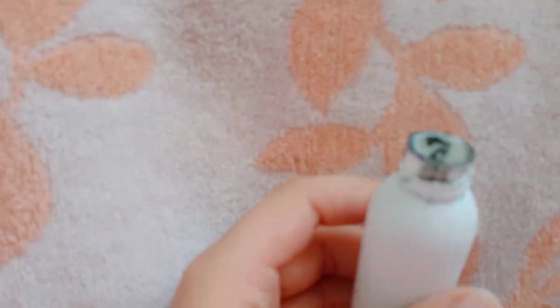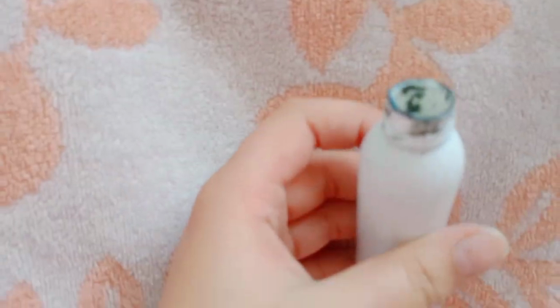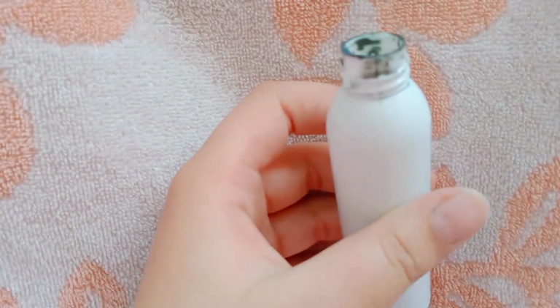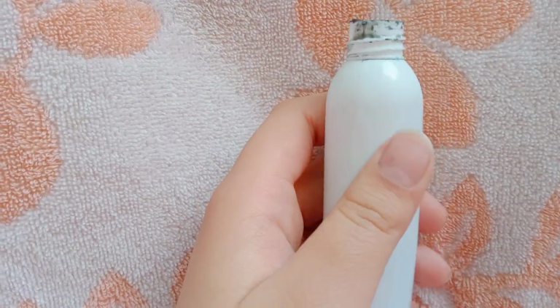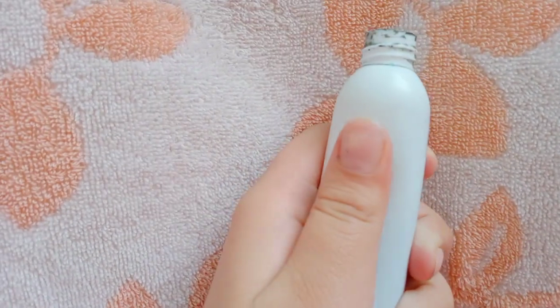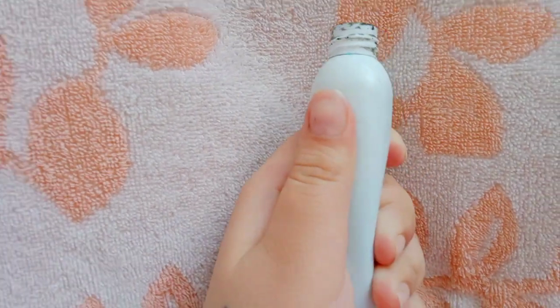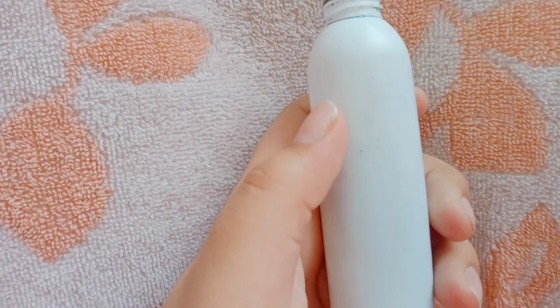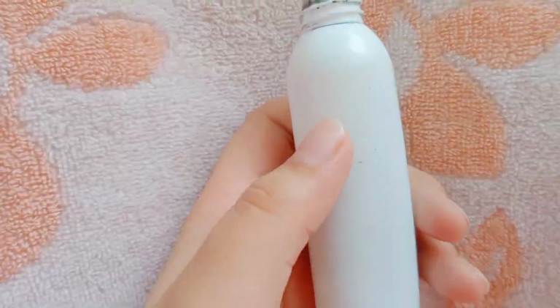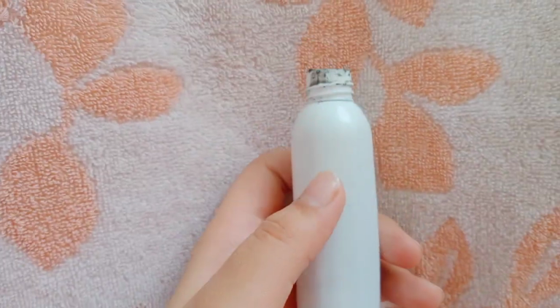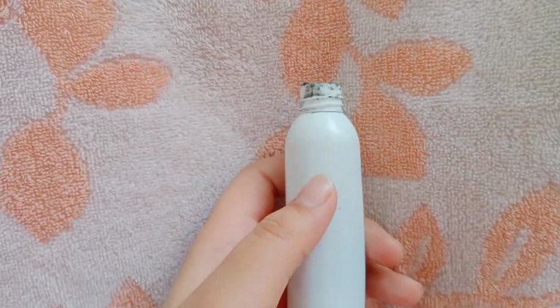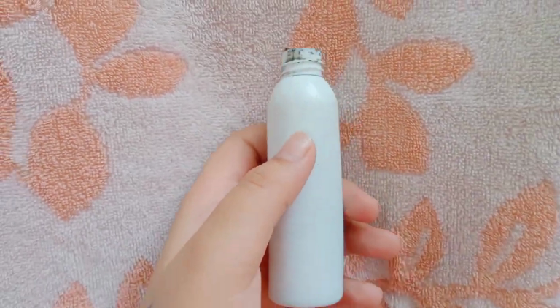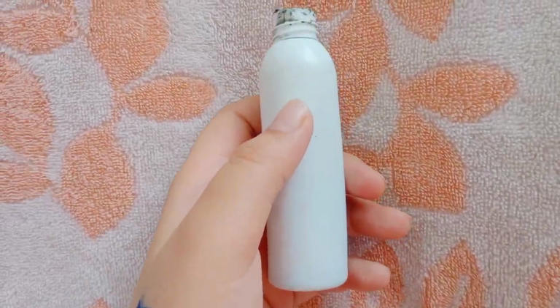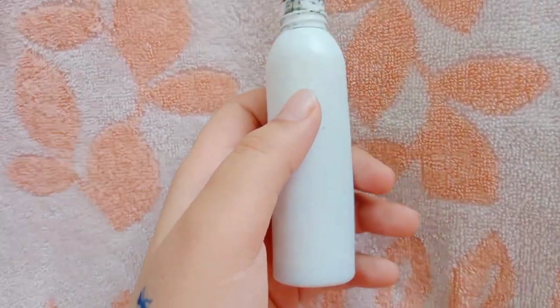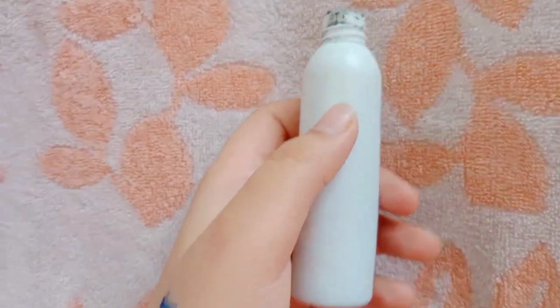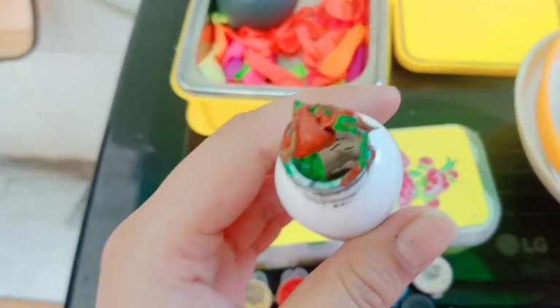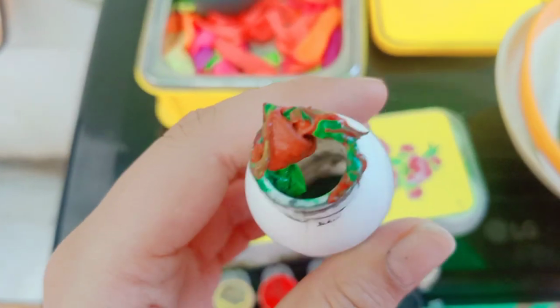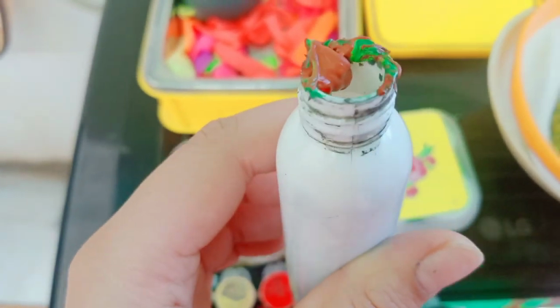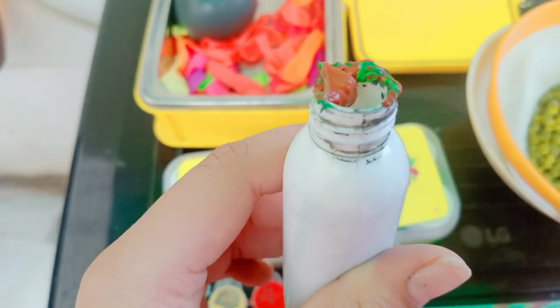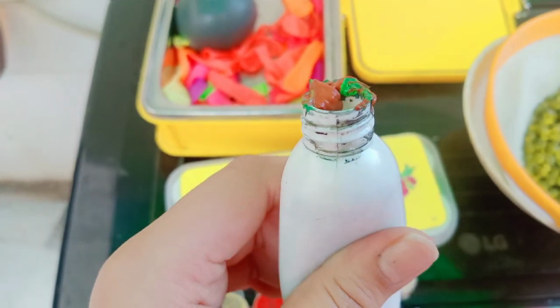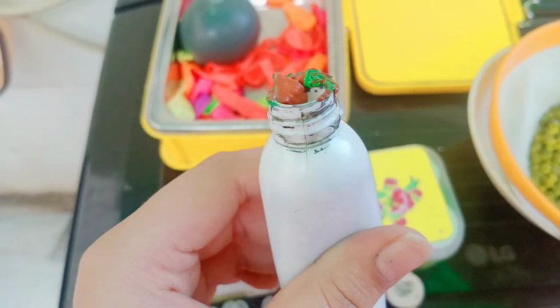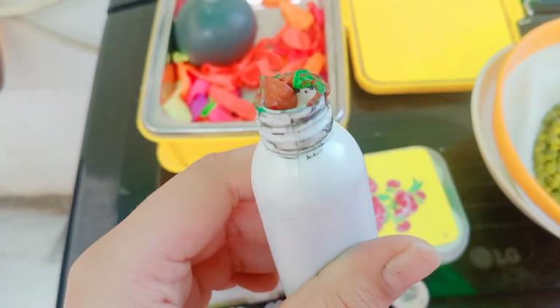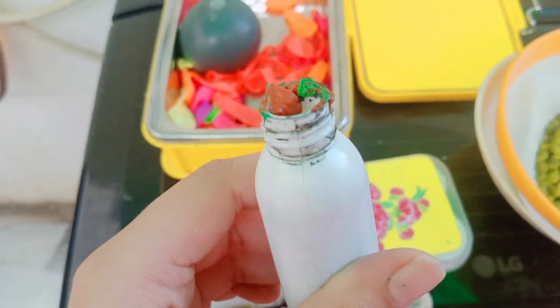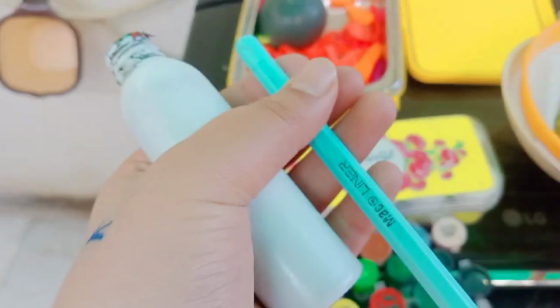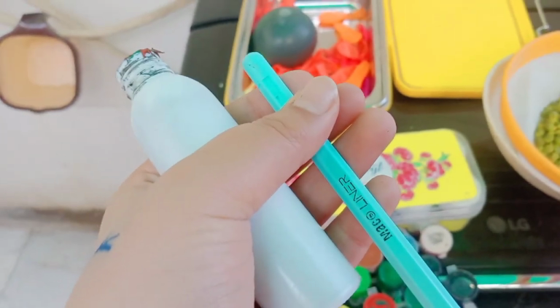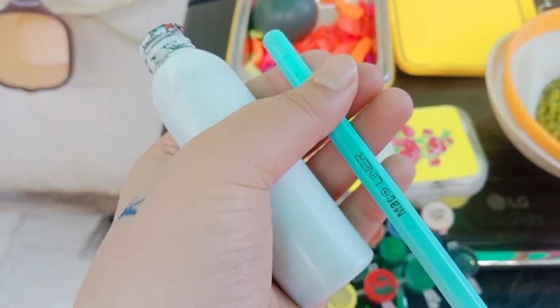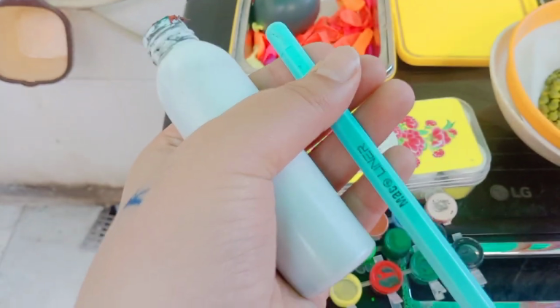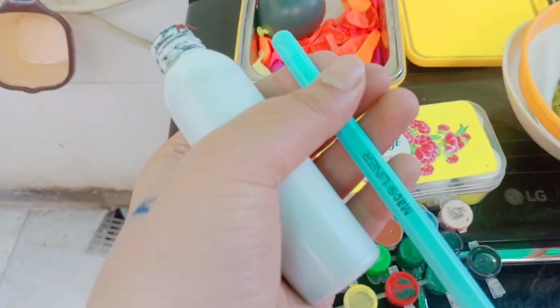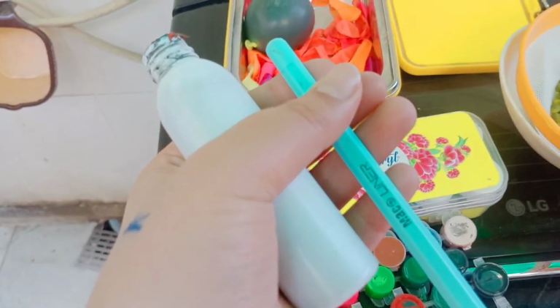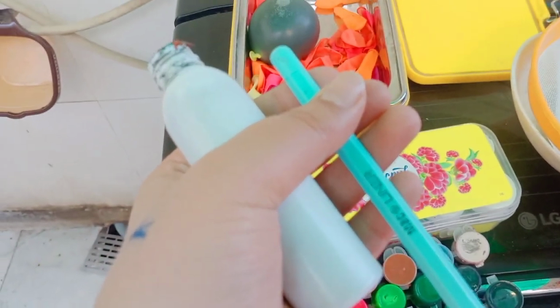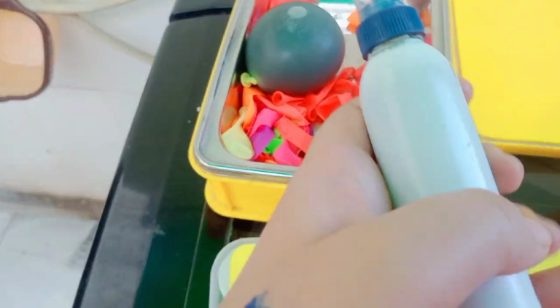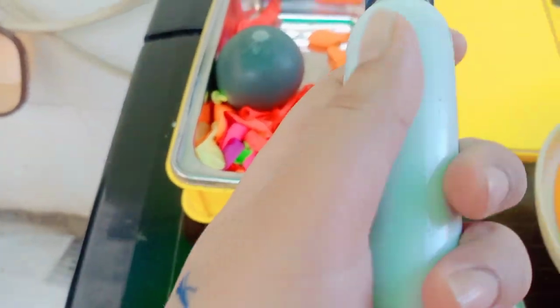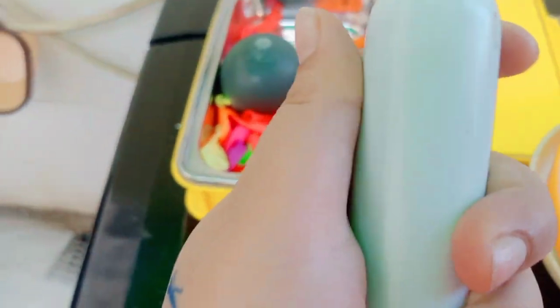Now we don't need to add all colors — paint whatever you can add, or whatever you want. We will add water and mix it with soya. I have mixed it.